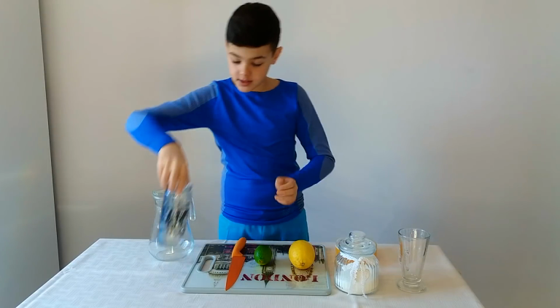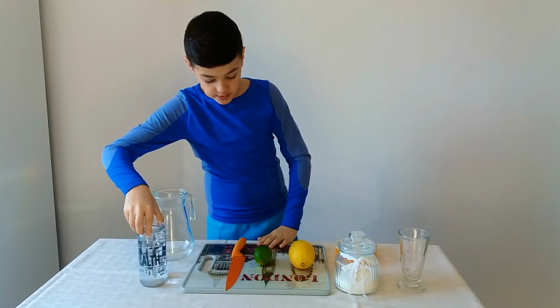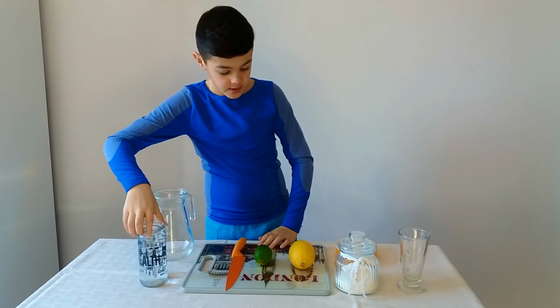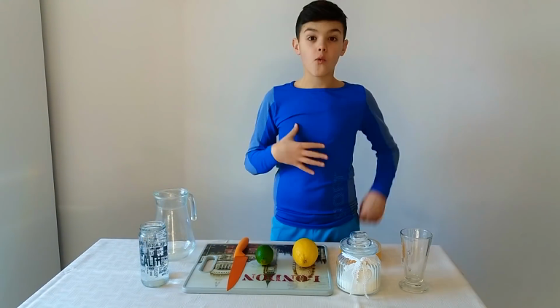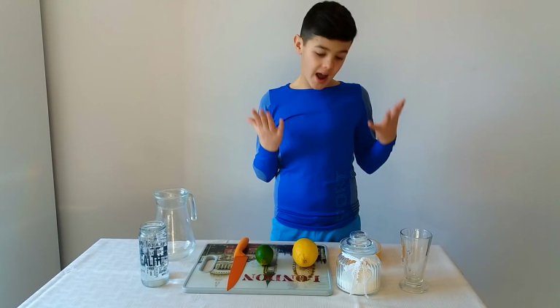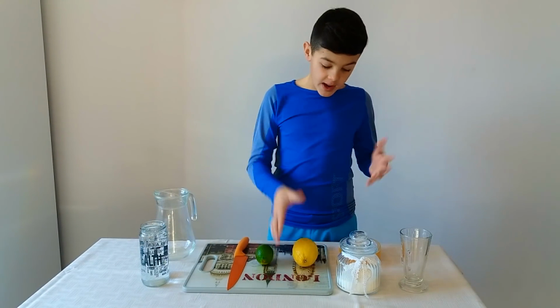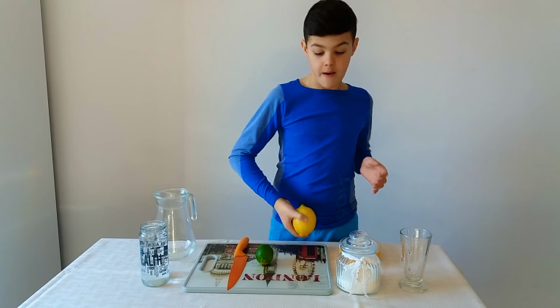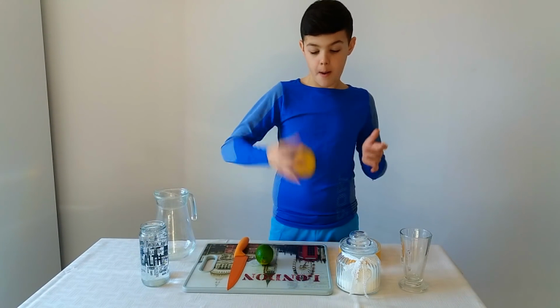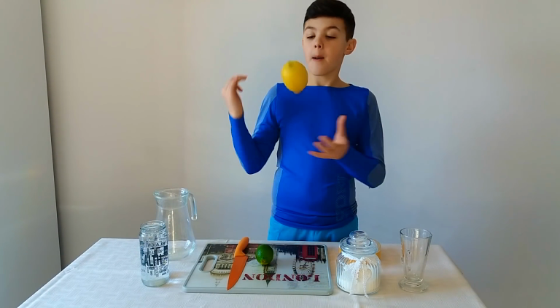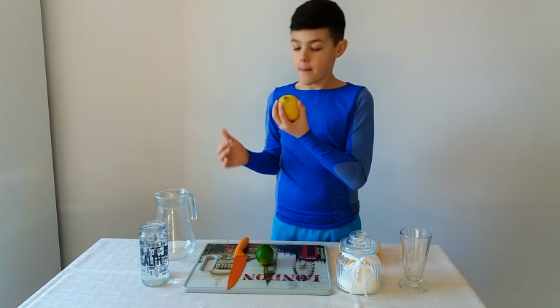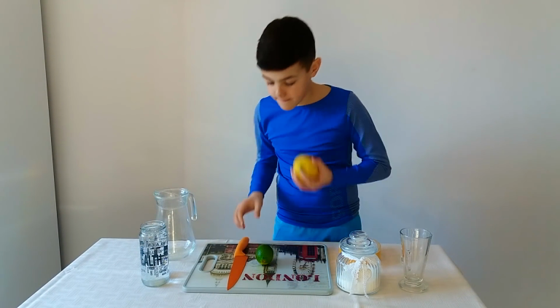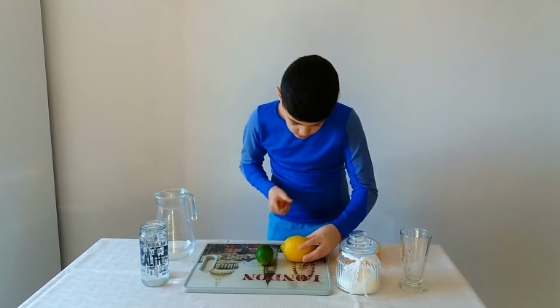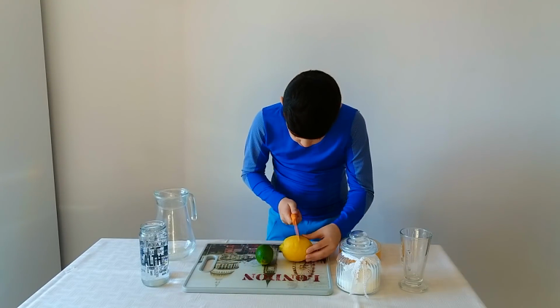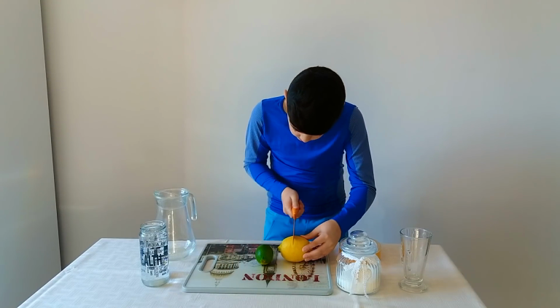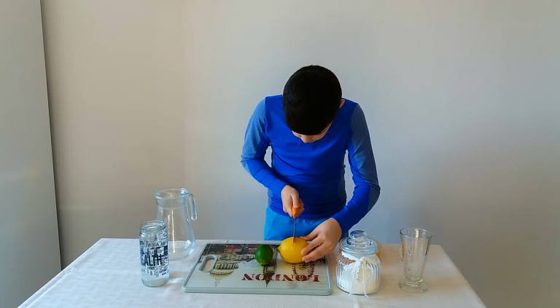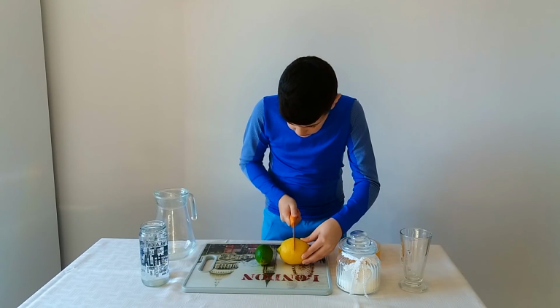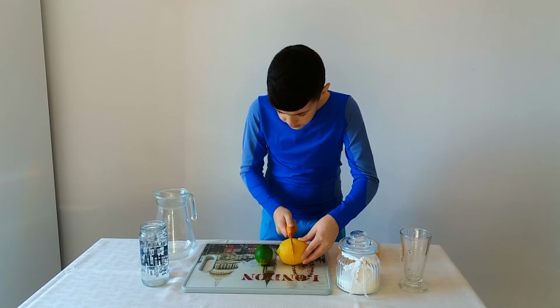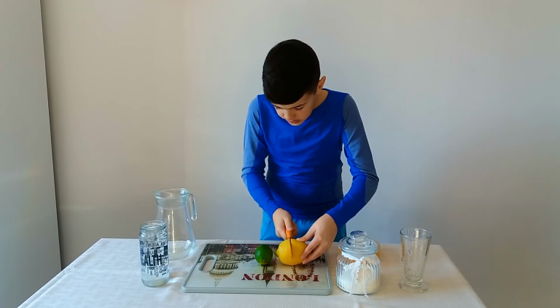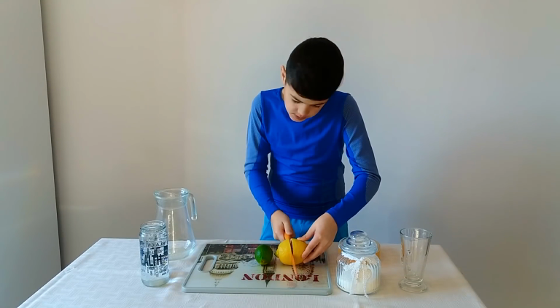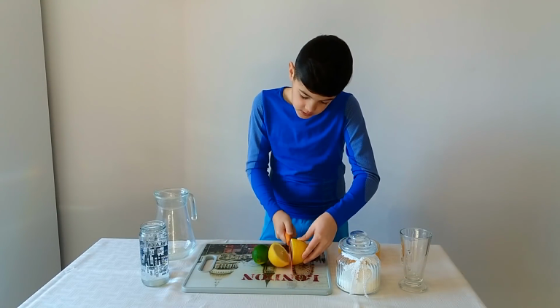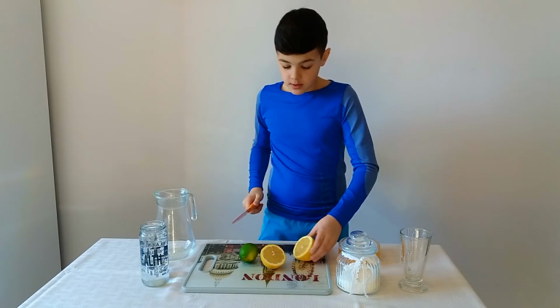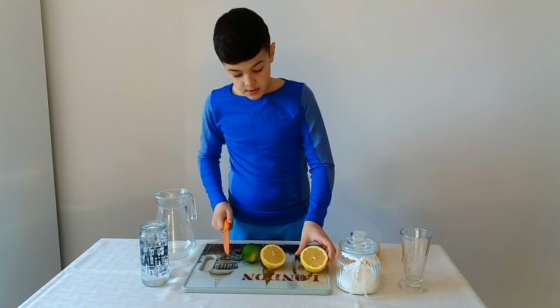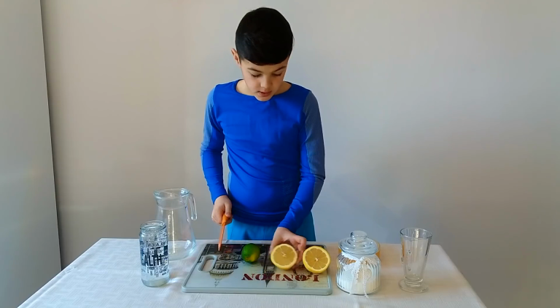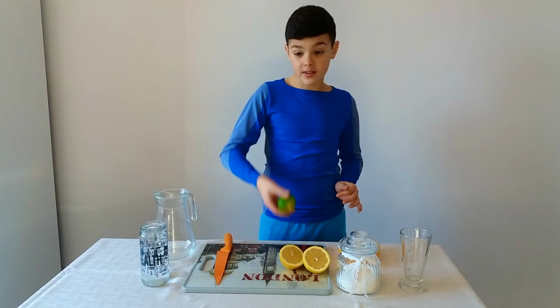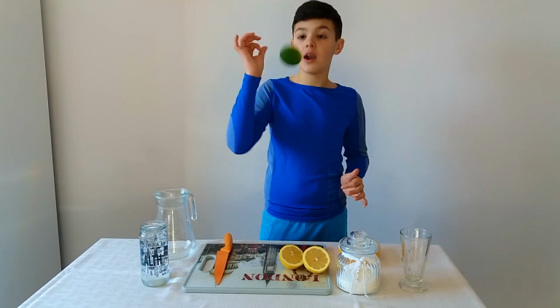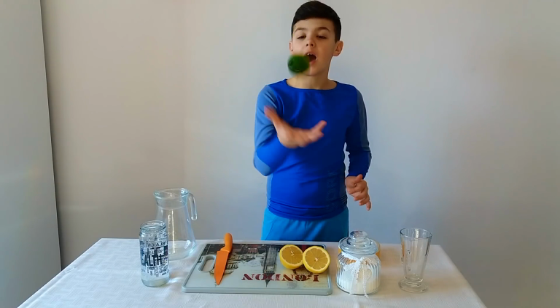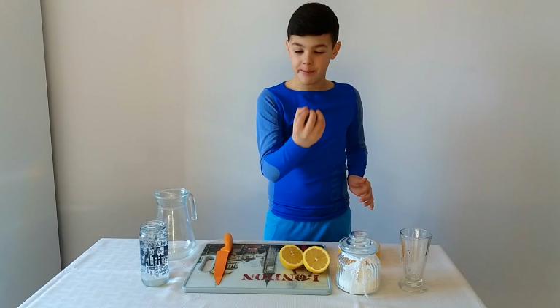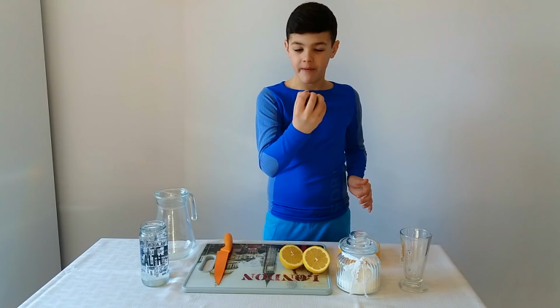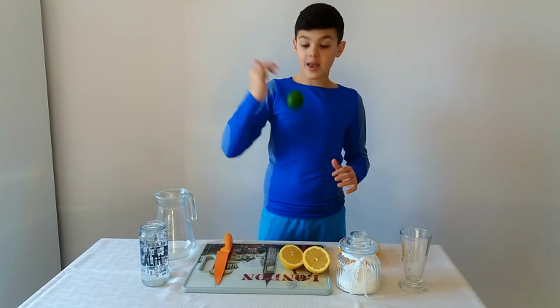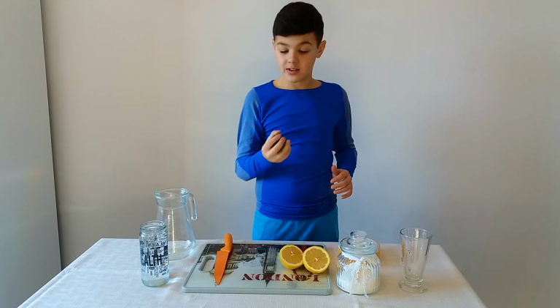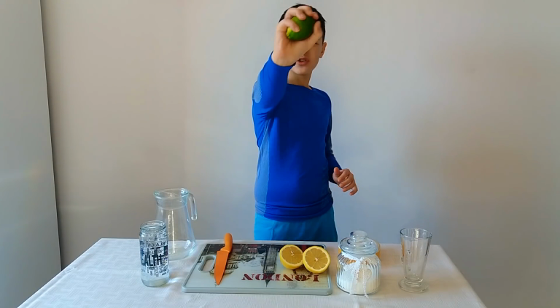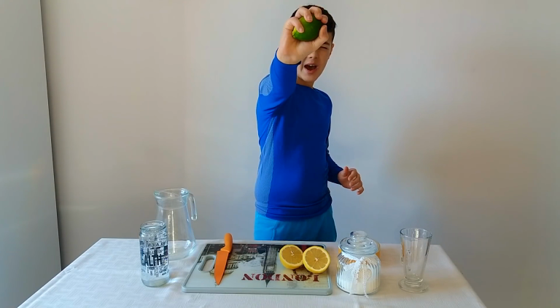Let's start. We cut the lemon. We cut also the lime.